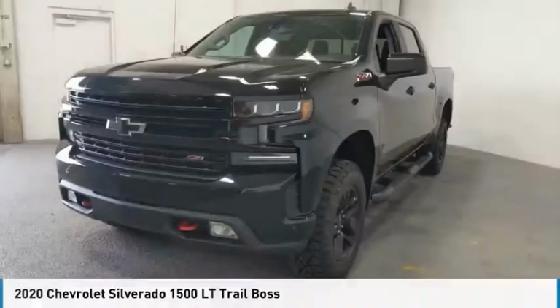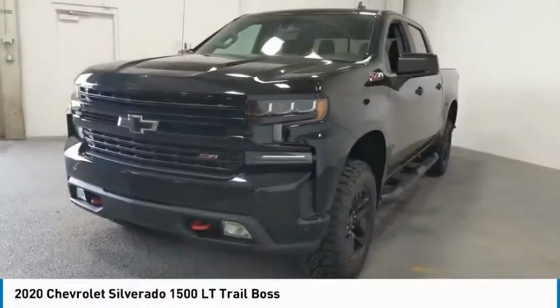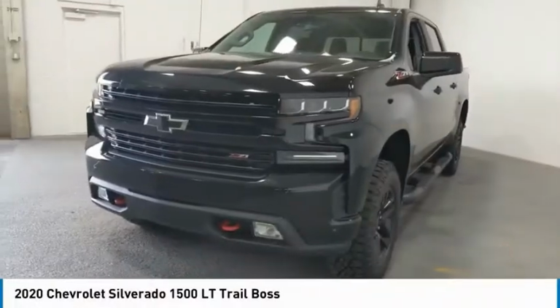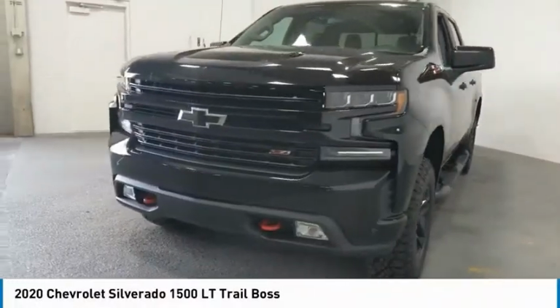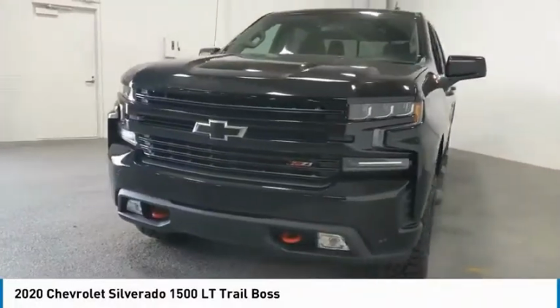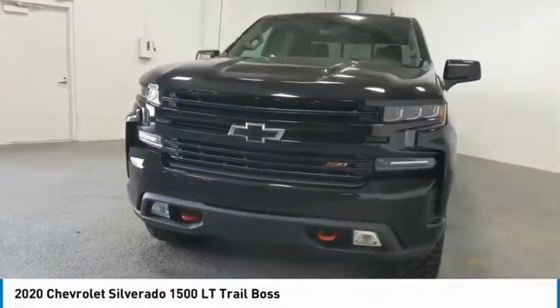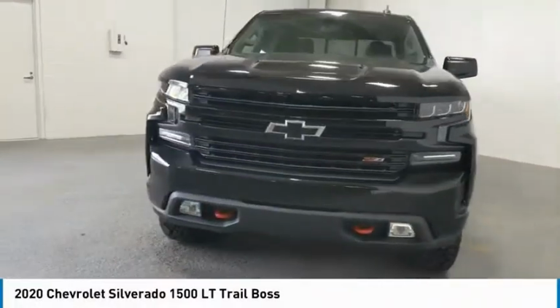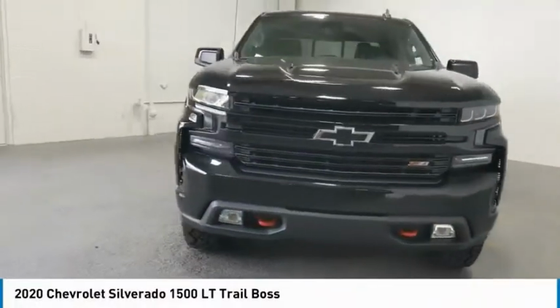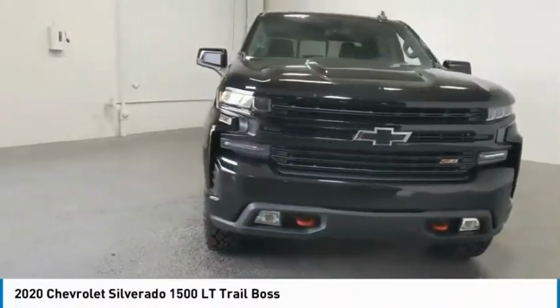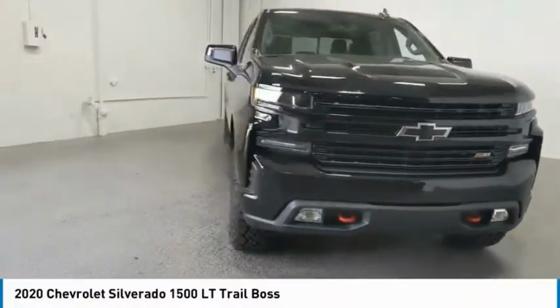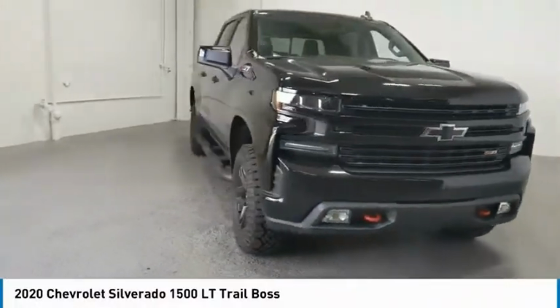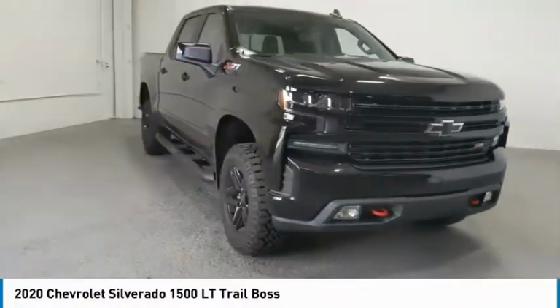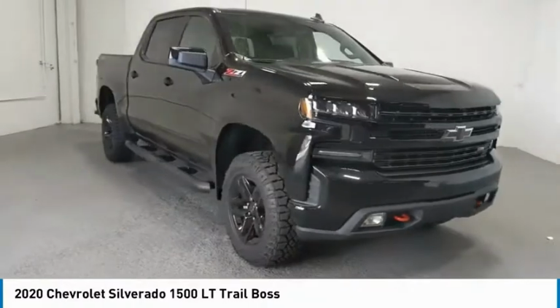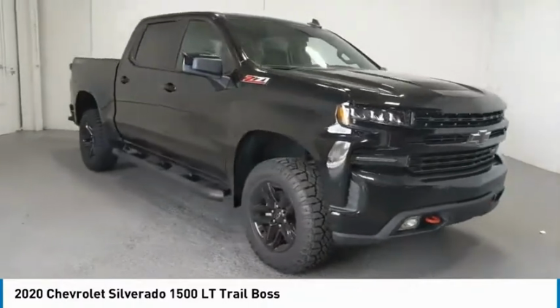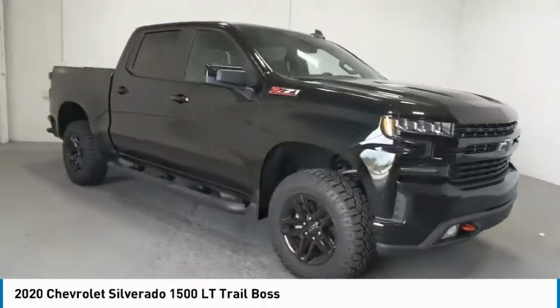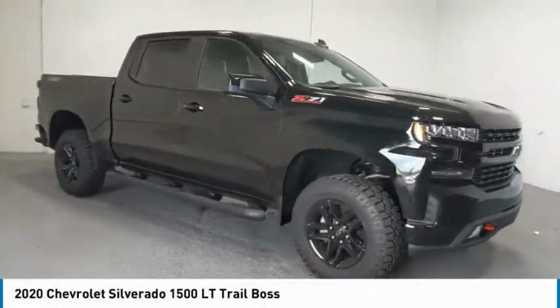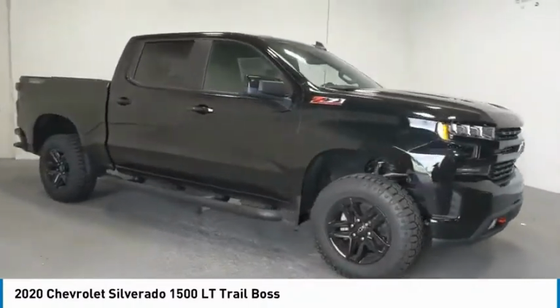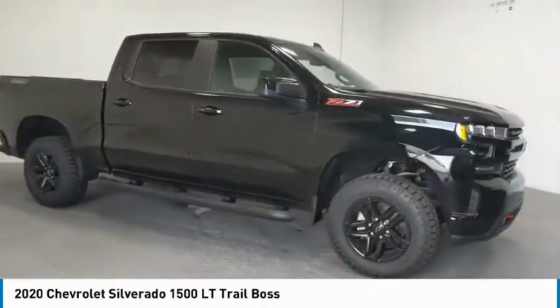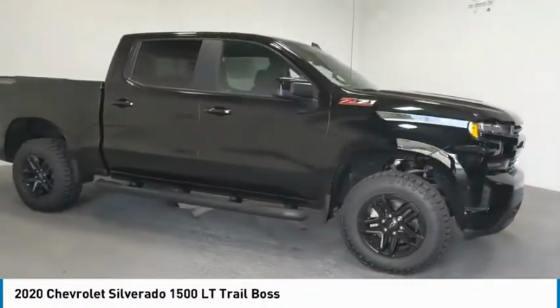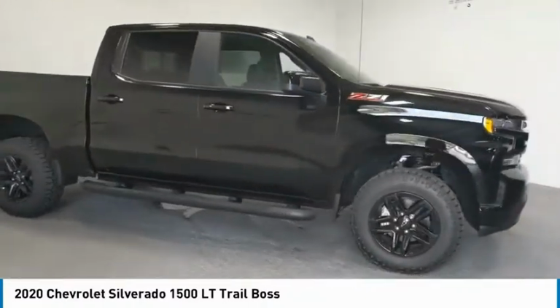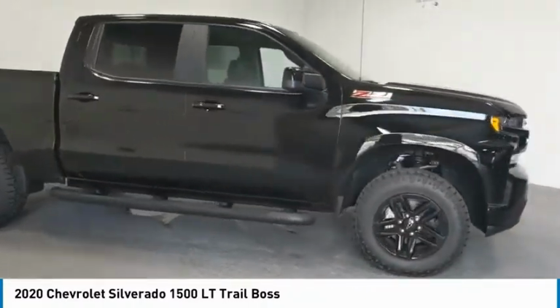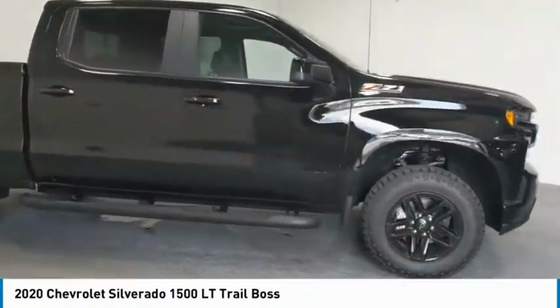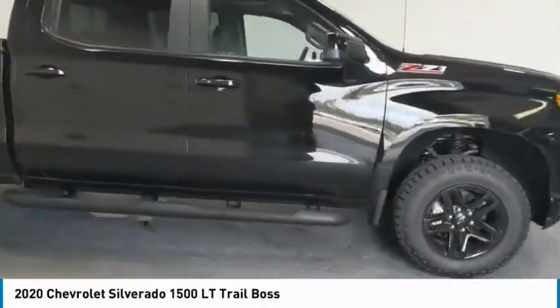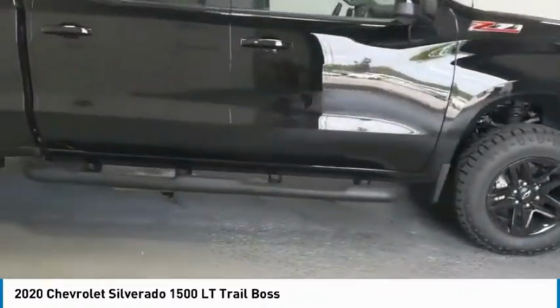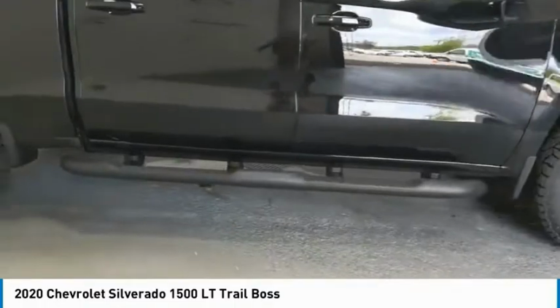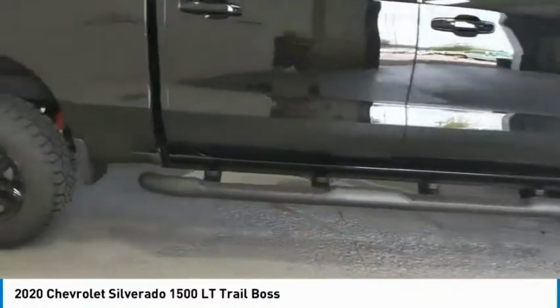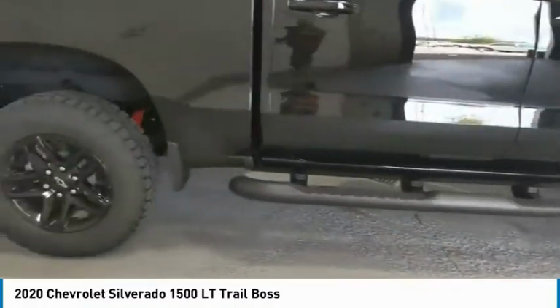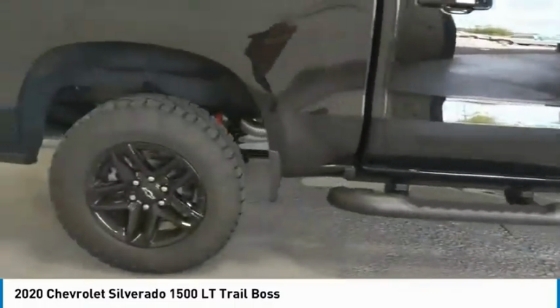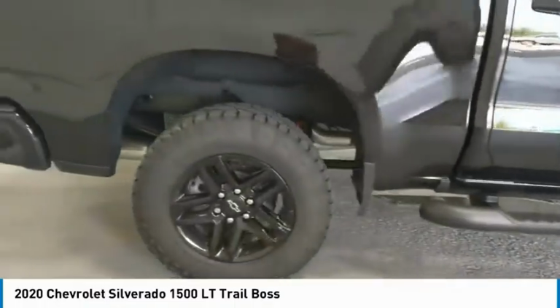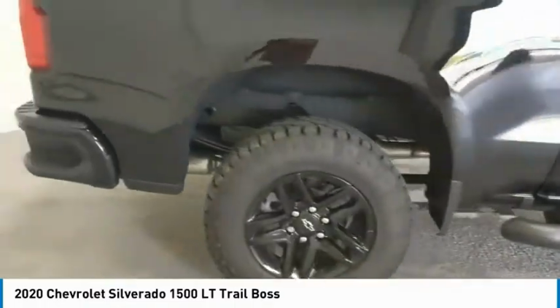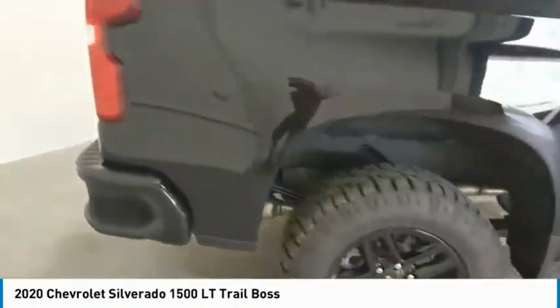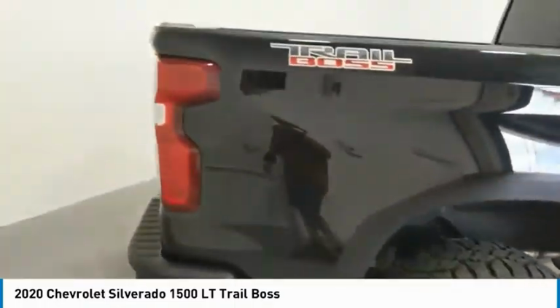Looking for the right vehicle? Check out the 2020 Silverado 1500. The Chevy Silverado 1500 has the lowest cost of ownership of any full-size pickup. Here are some of this vehicle's great options.